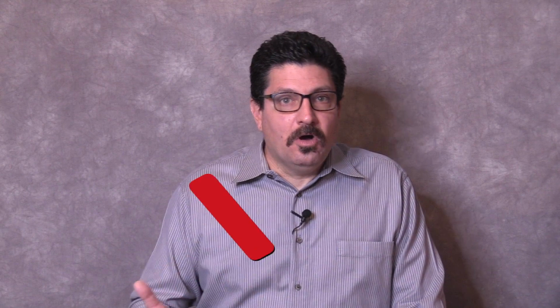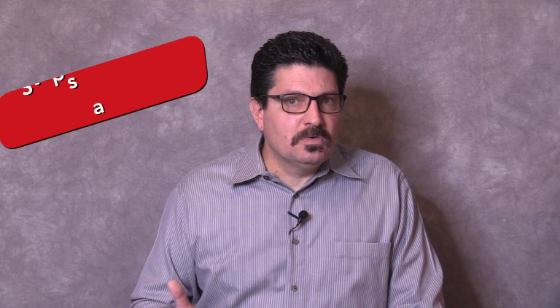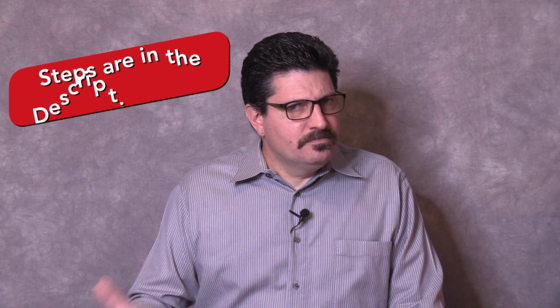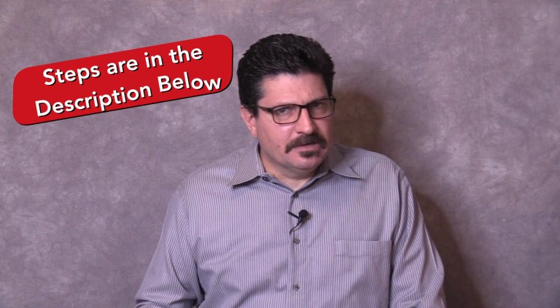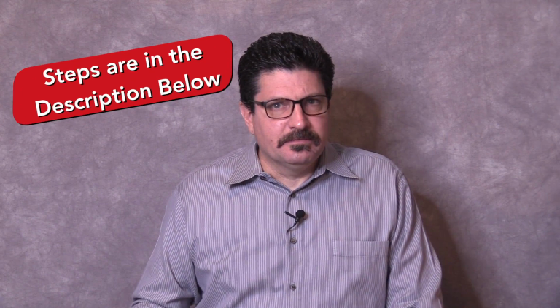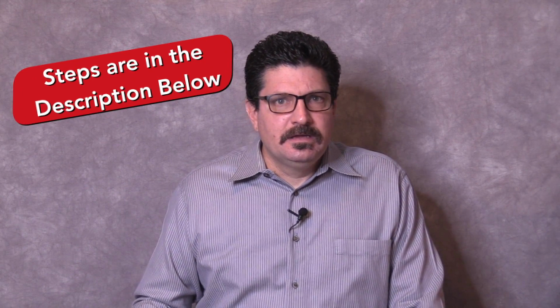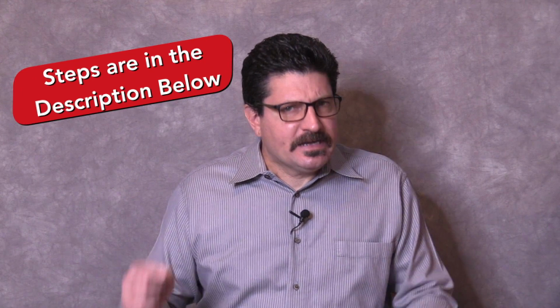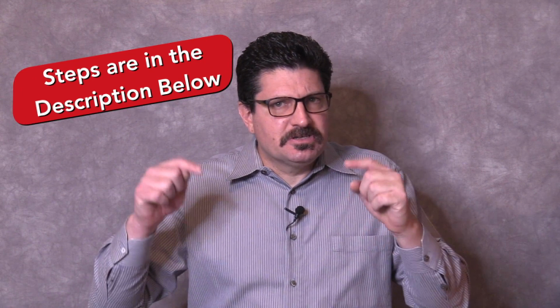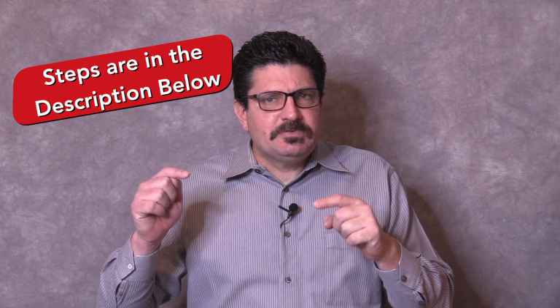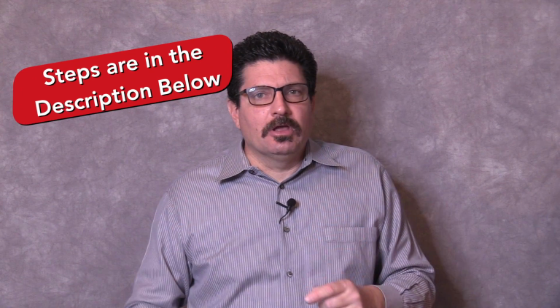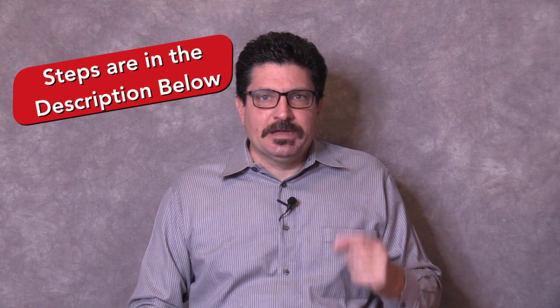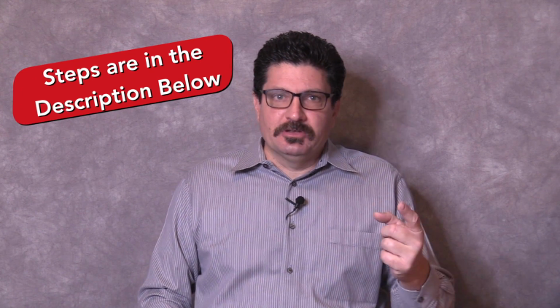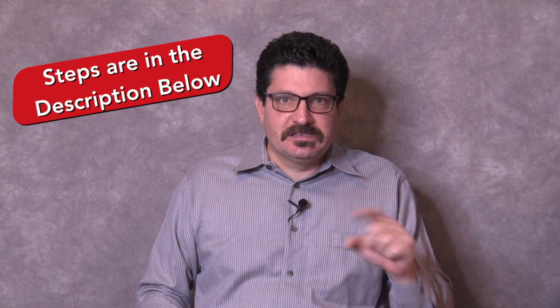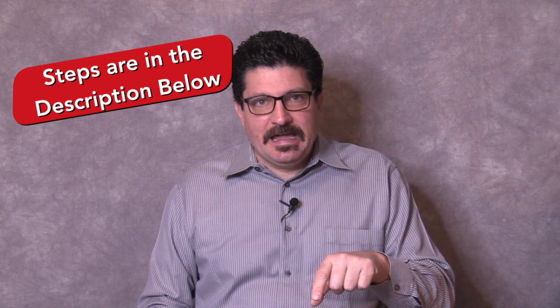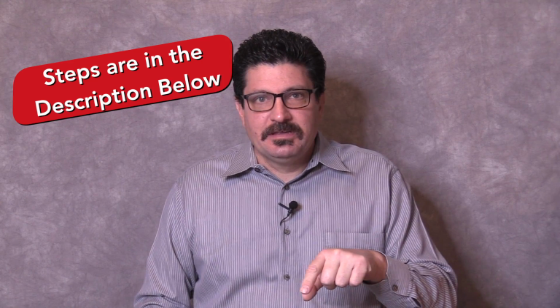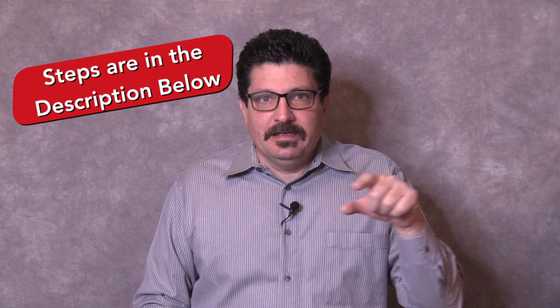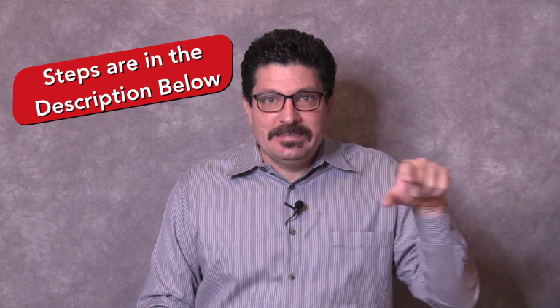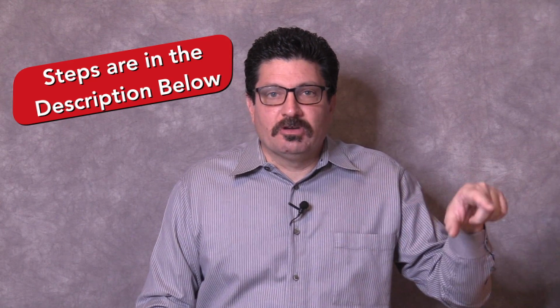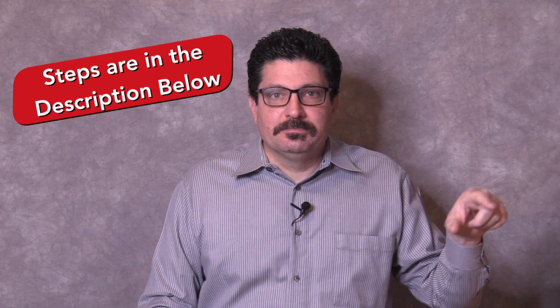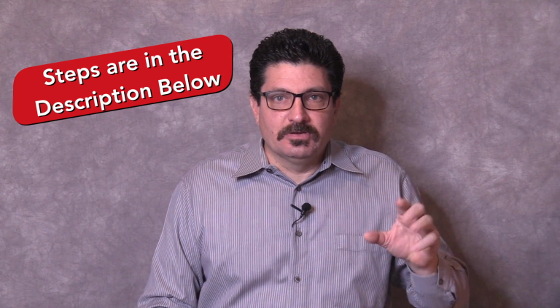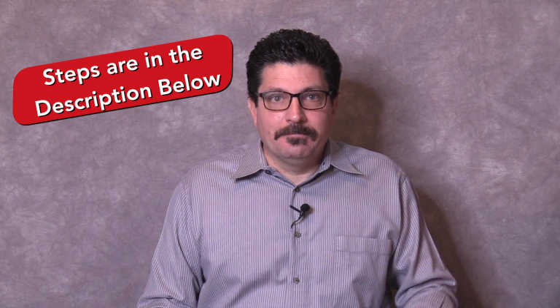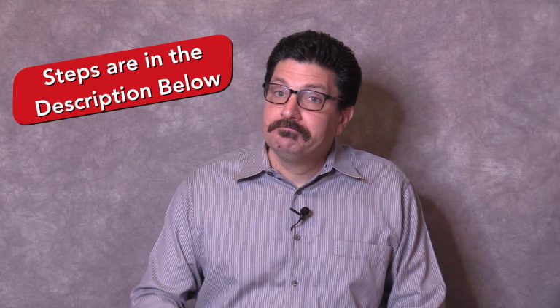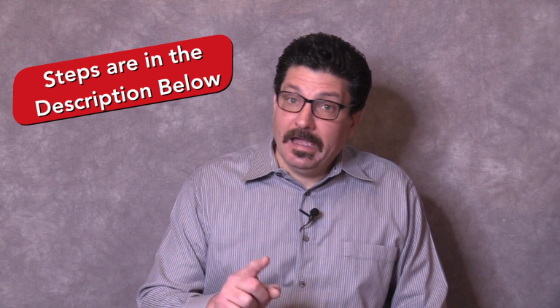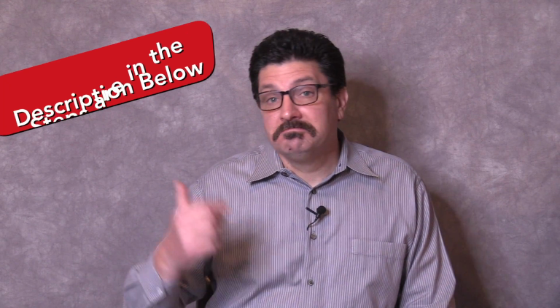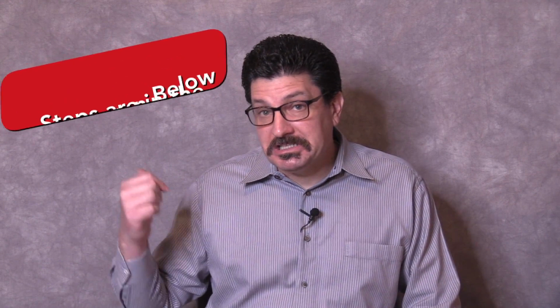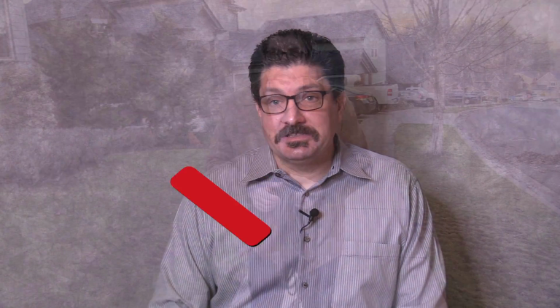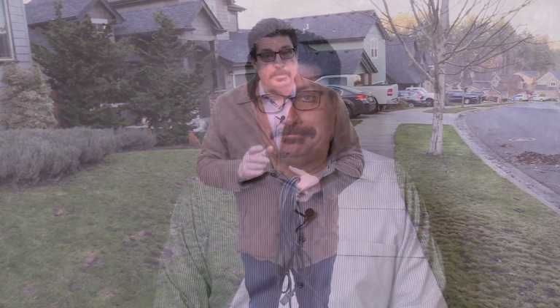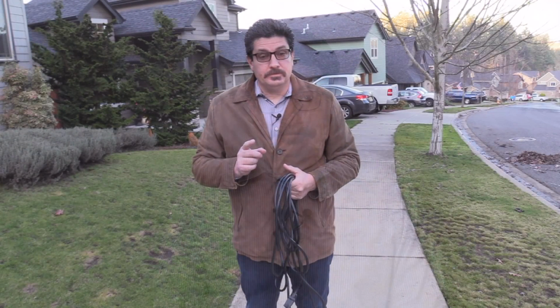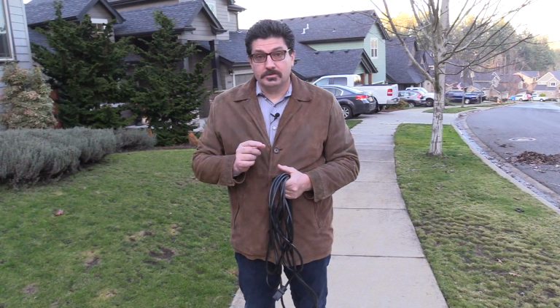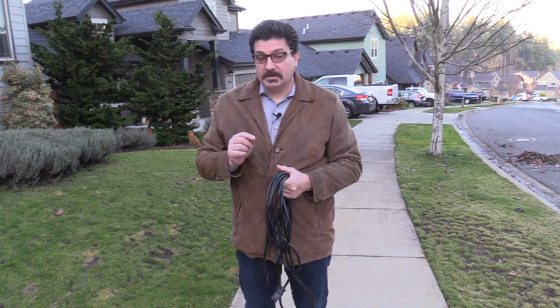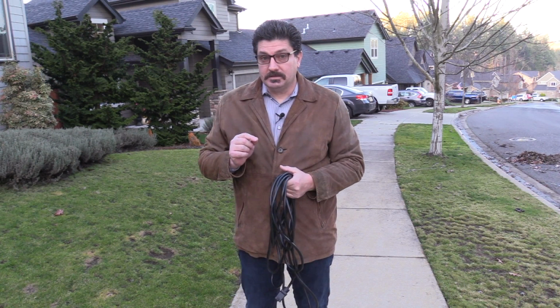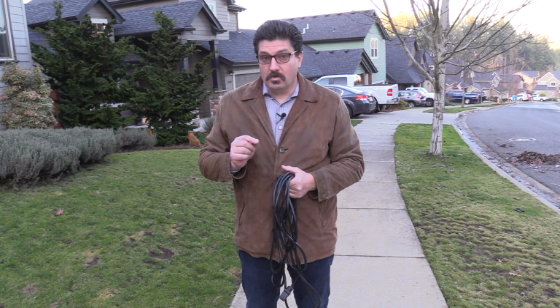Don't worry if you don't understand what I just said because I'm going to move outside in just a minute and show you step-by-step how to coil a few different types of cables. Also, if you missed something, check out the description below because I'm going to list the steps there as well. Now let's head outside.